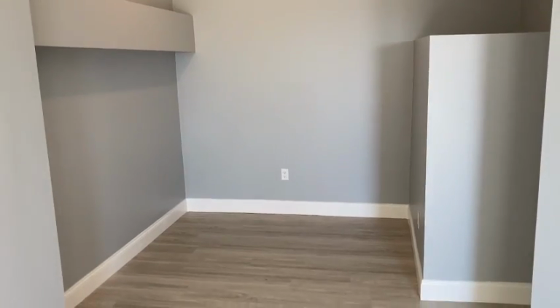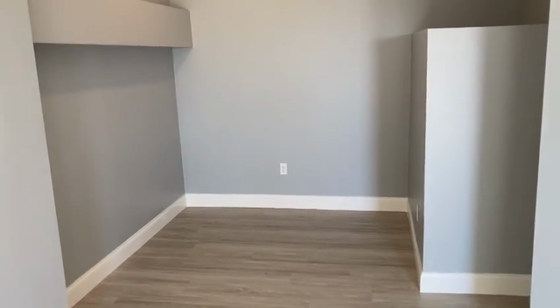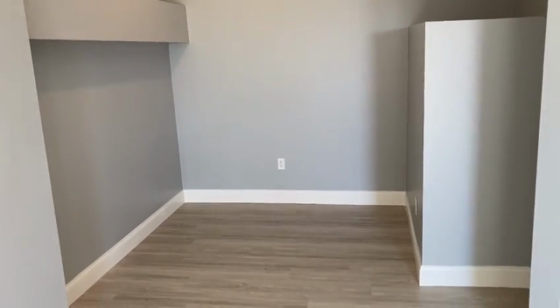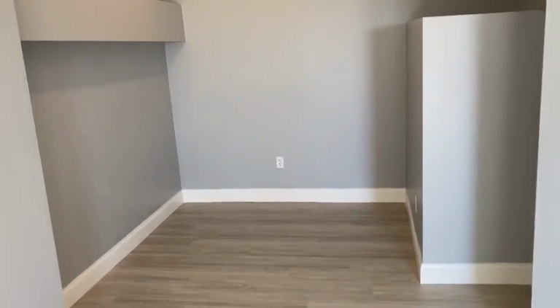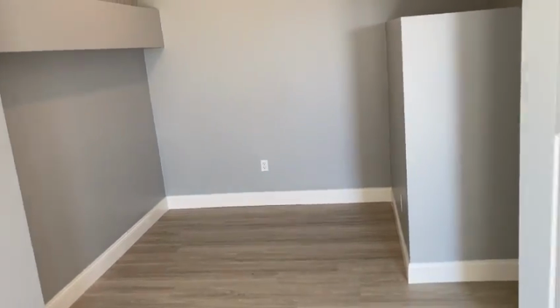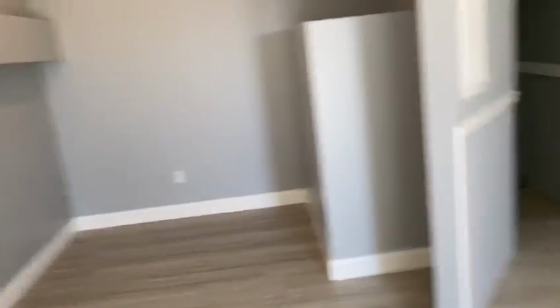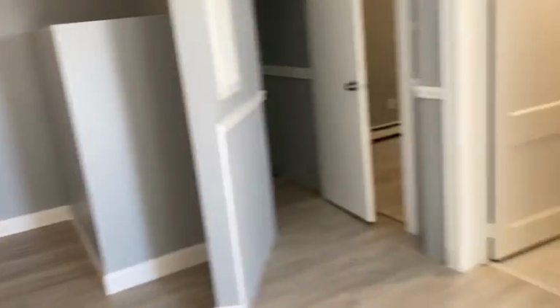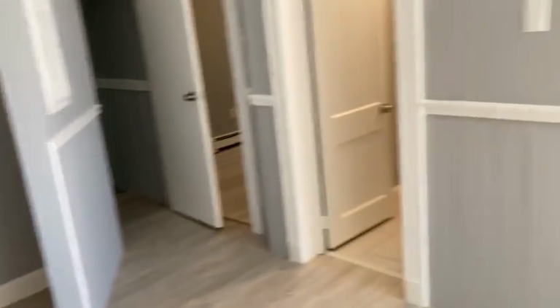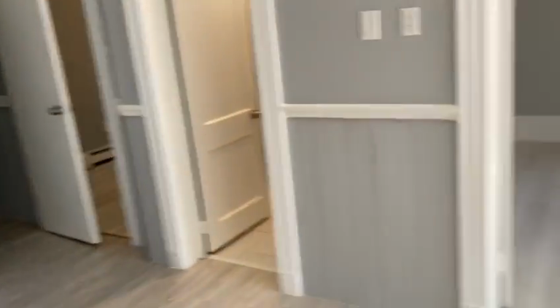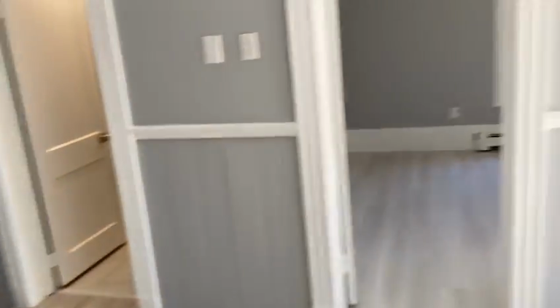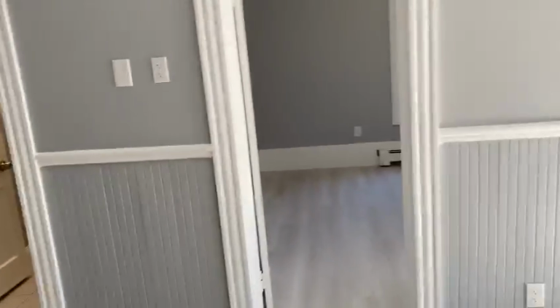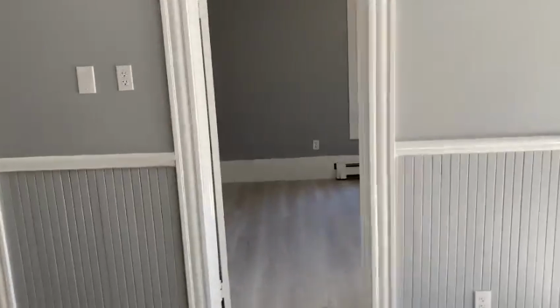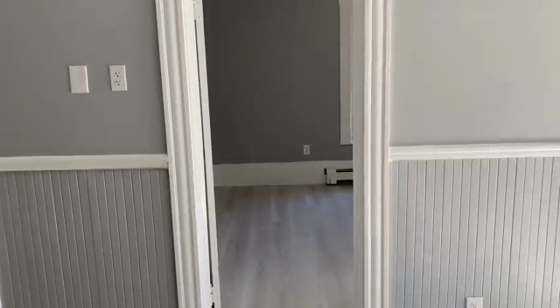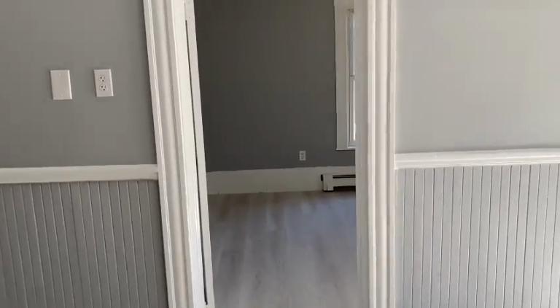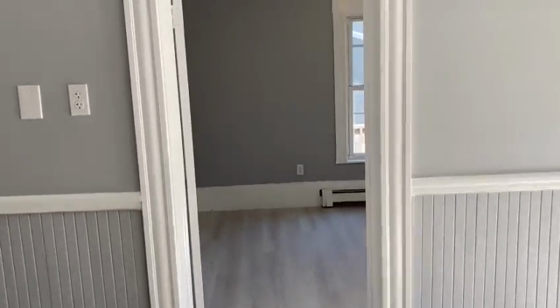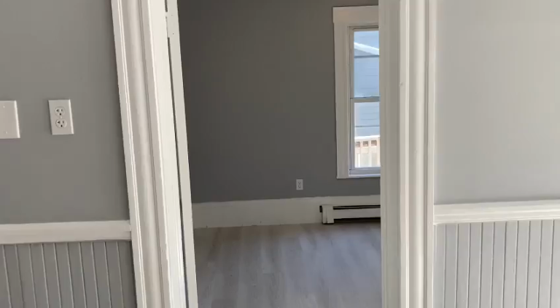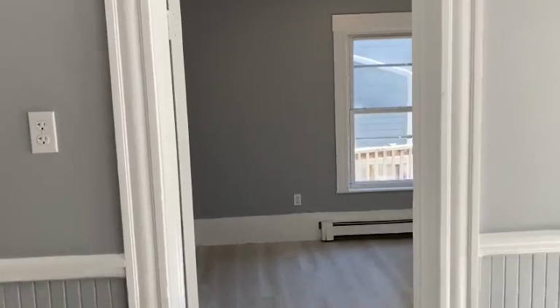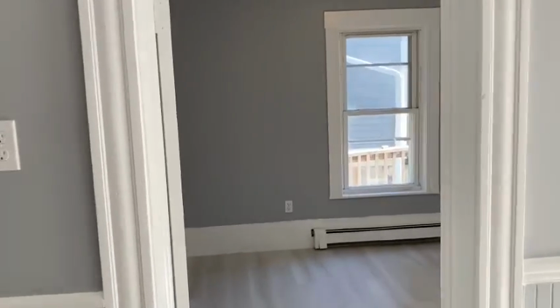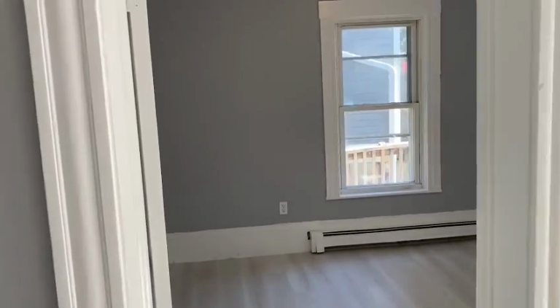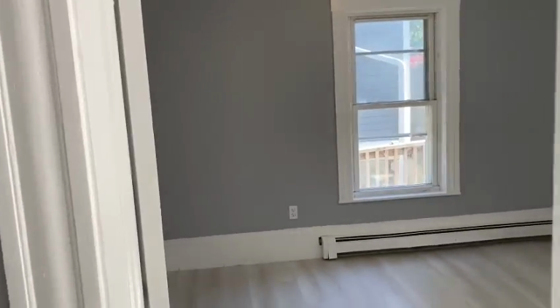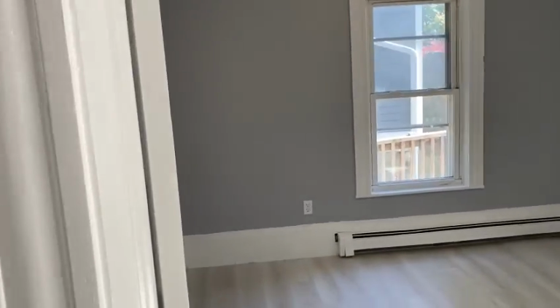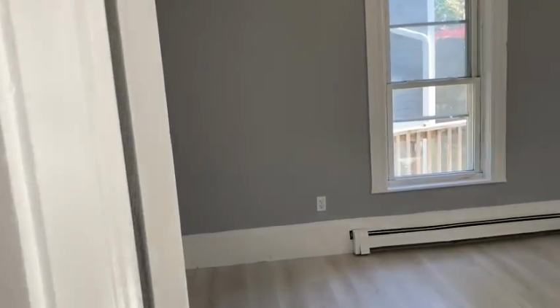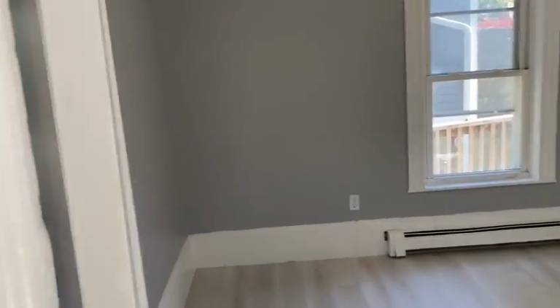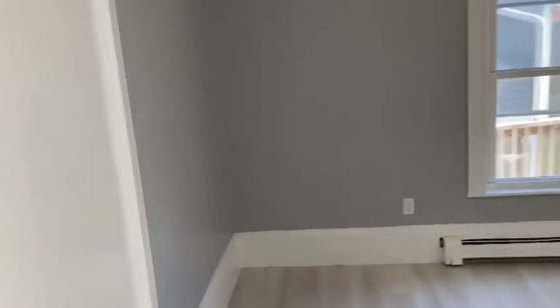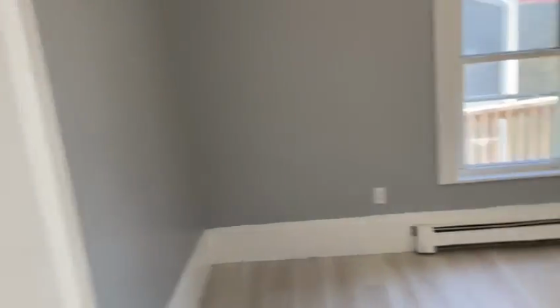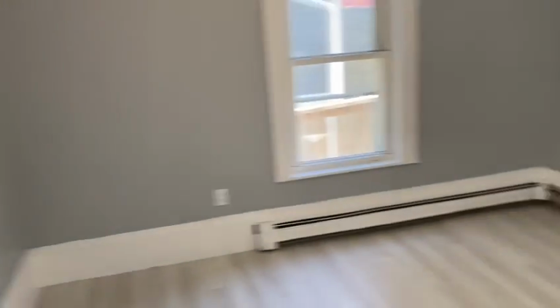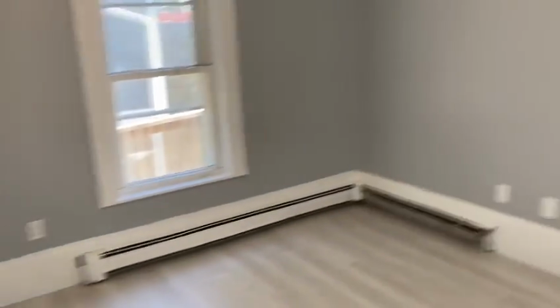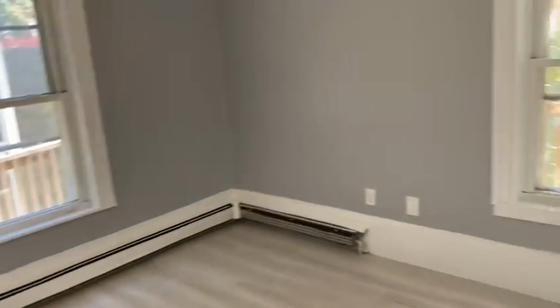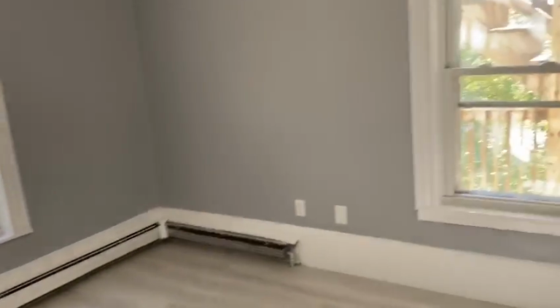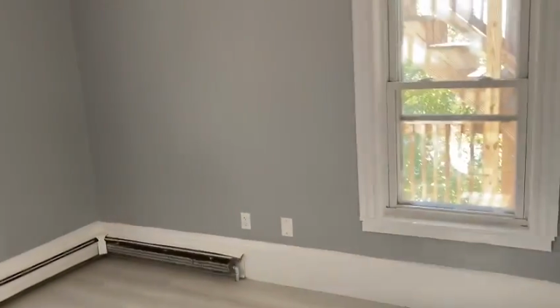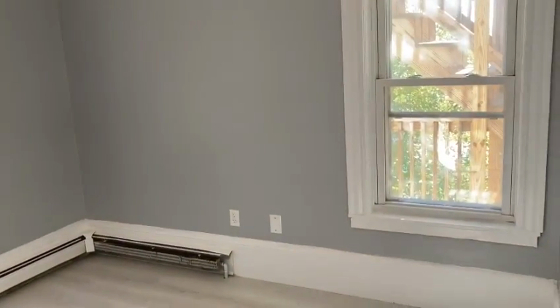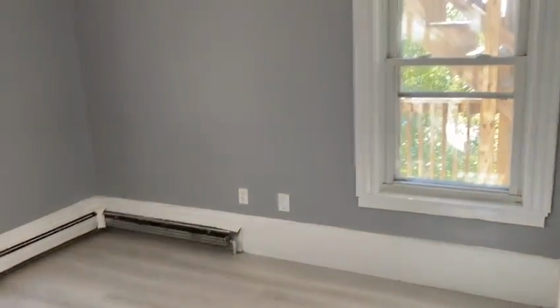This is the living room. This is the first of two bedrooms with two windows, full of light.